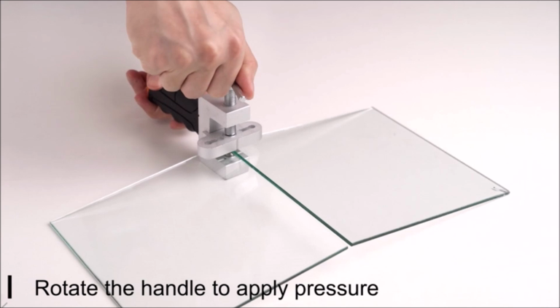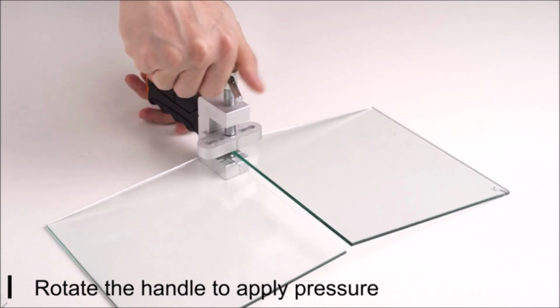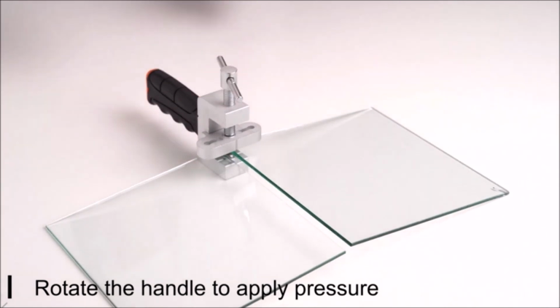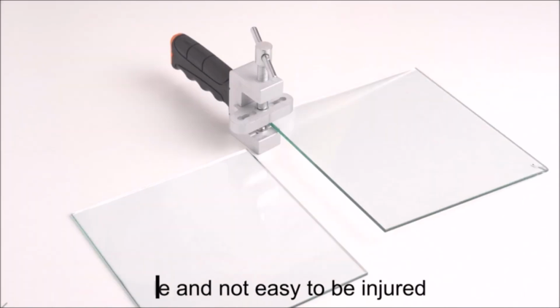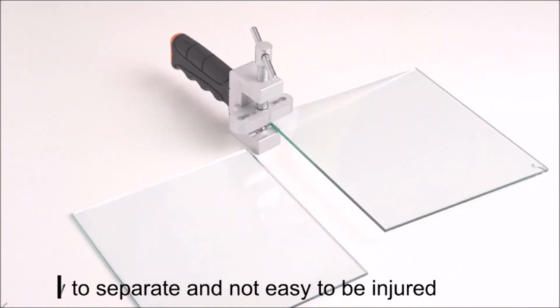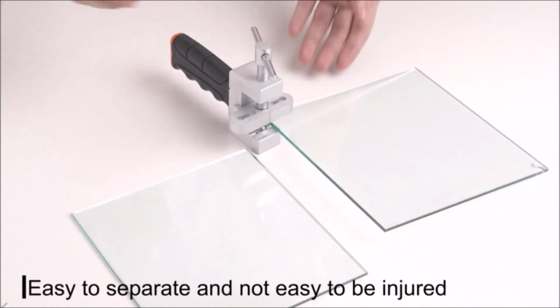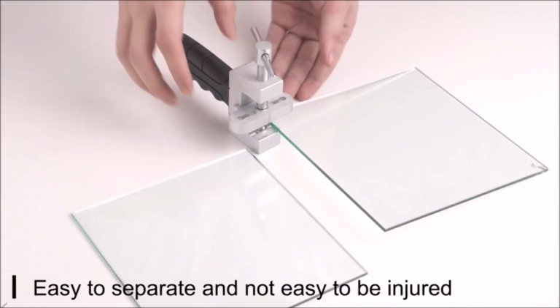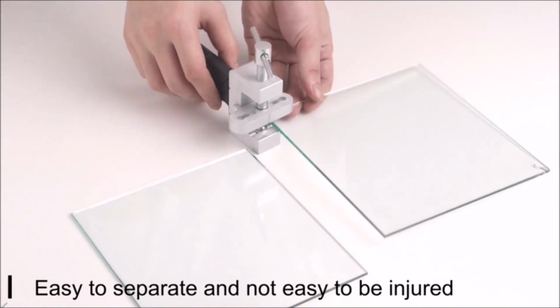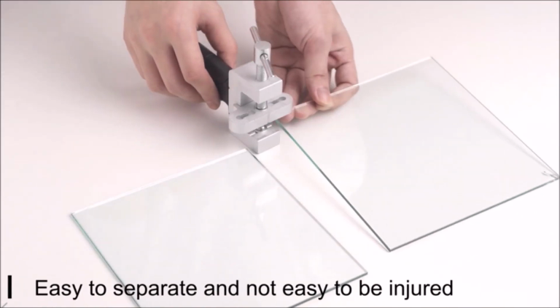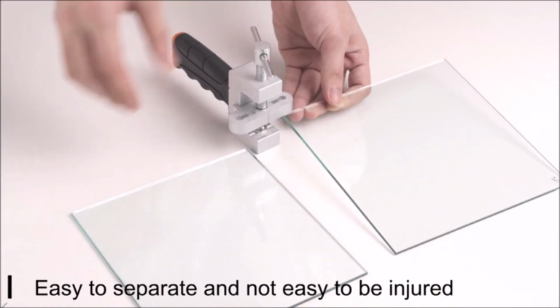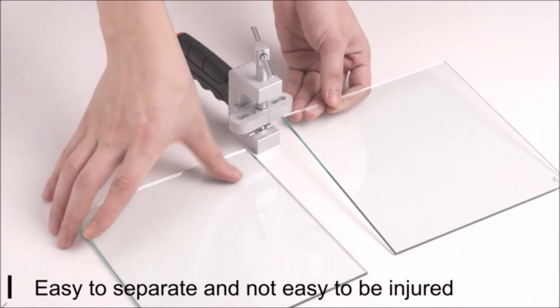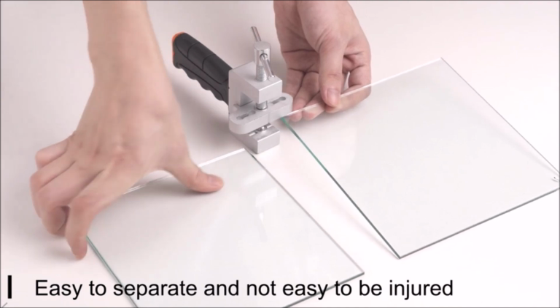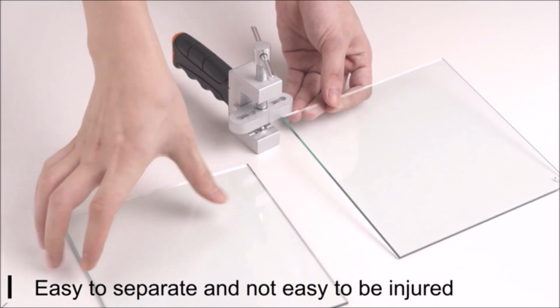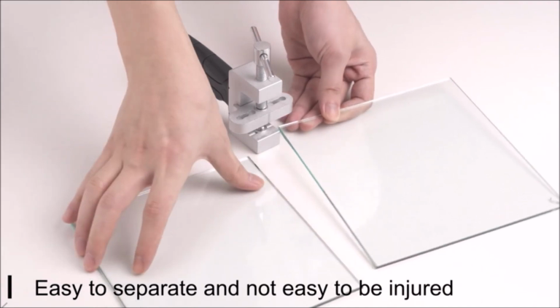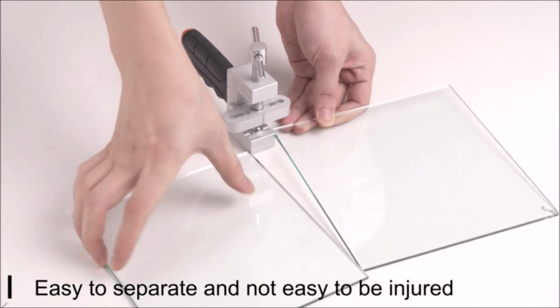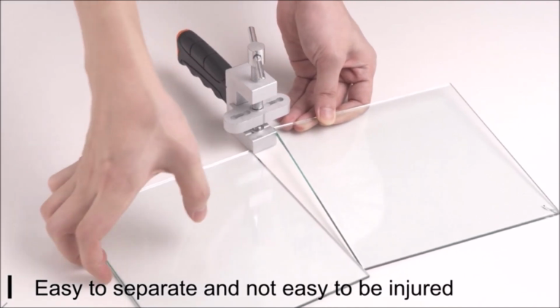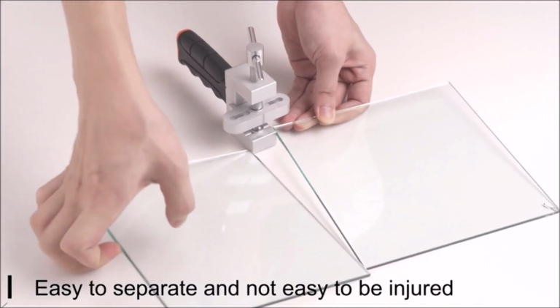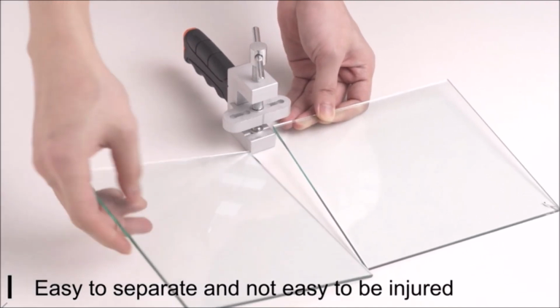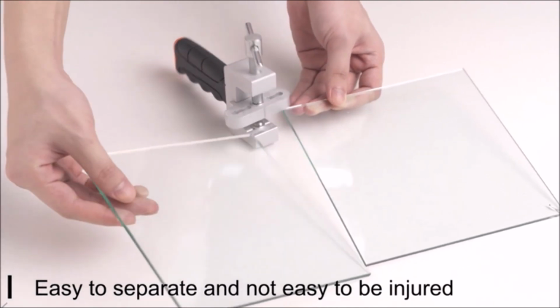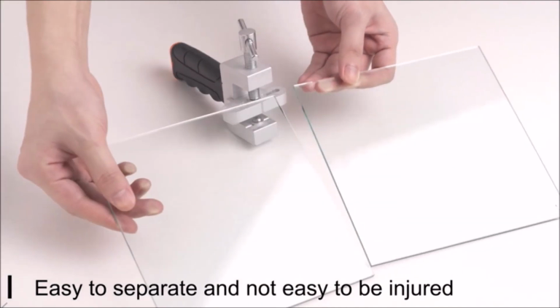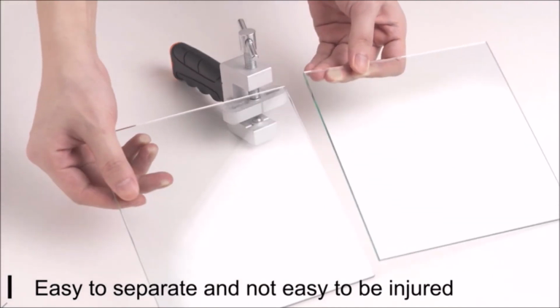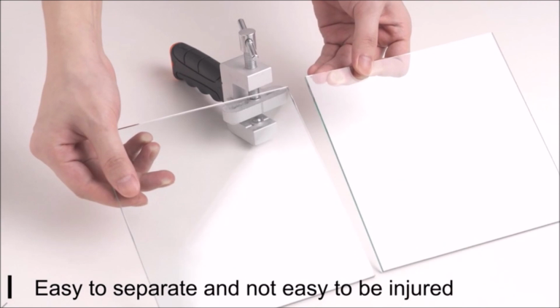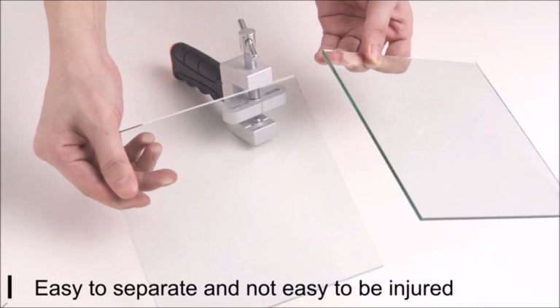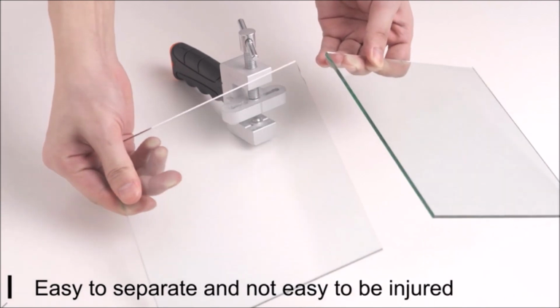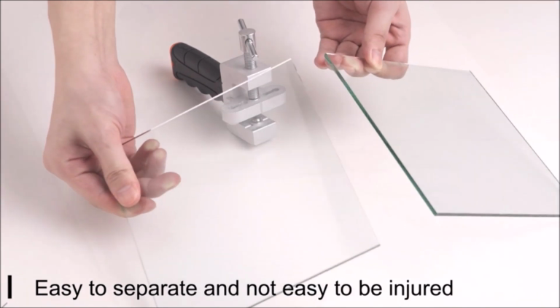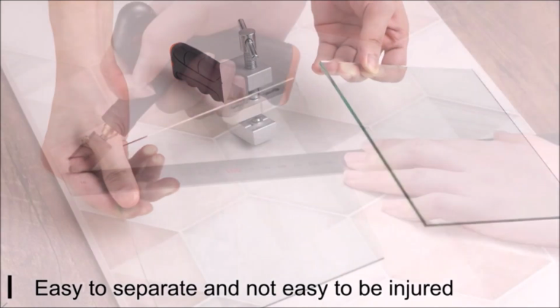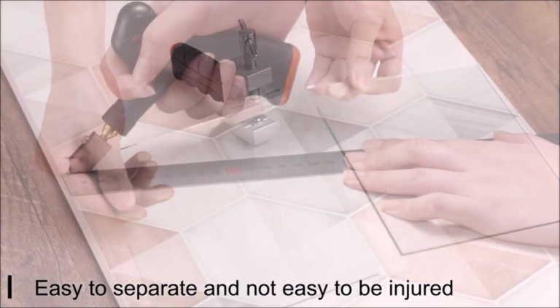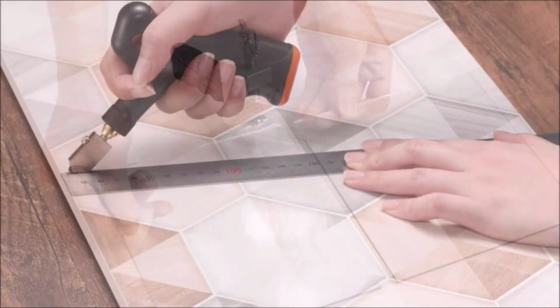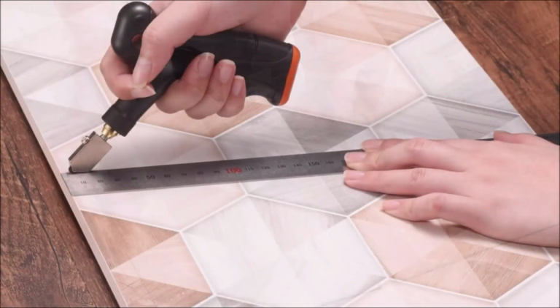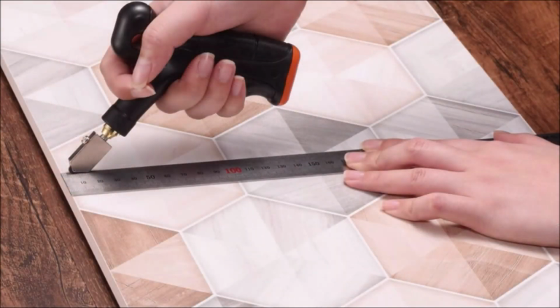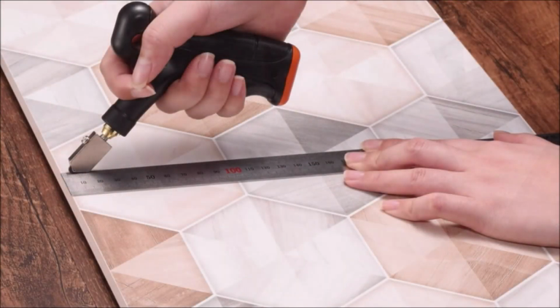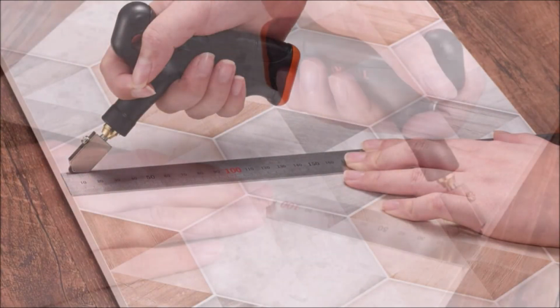Whether you're a professional glassworker or a DIY enthusiast, this glass cutter tool kit is a great addition to your tool kit. With its easy-to-use design and high-quality materials, the Thinkwork Glass Cutter Tool Kit makes cutting and shaping glass and tiles a breeze.